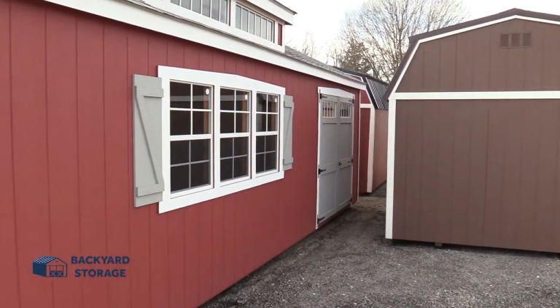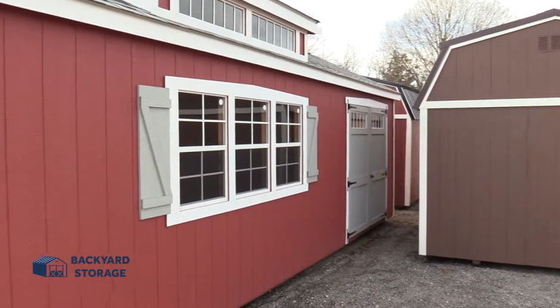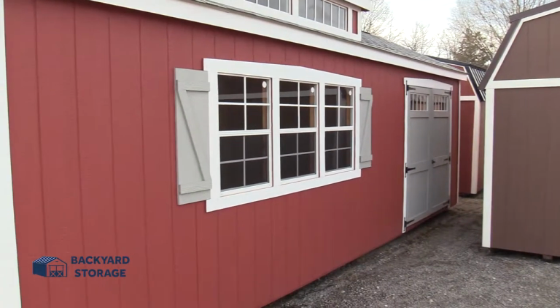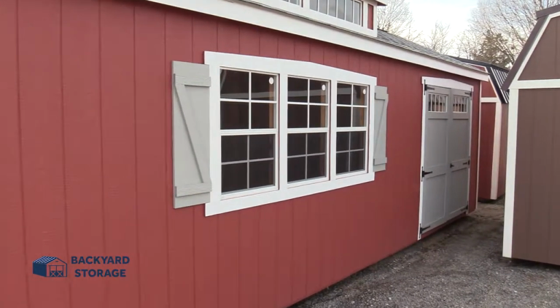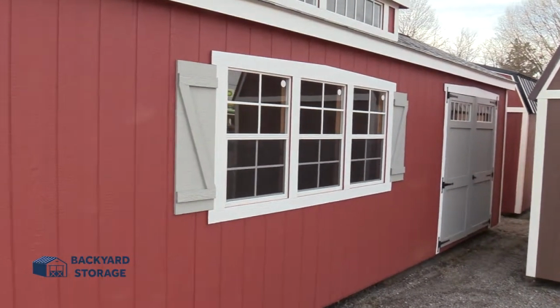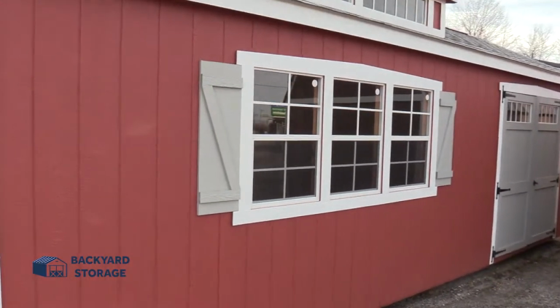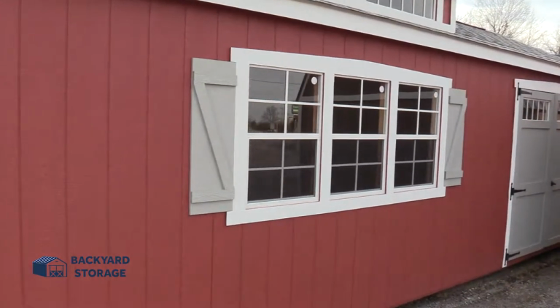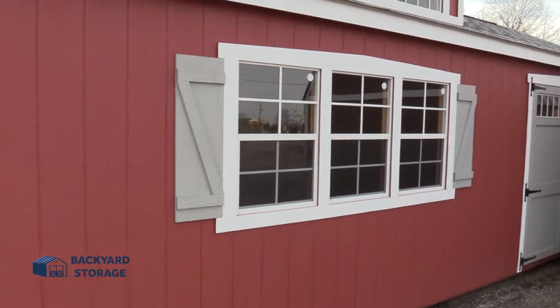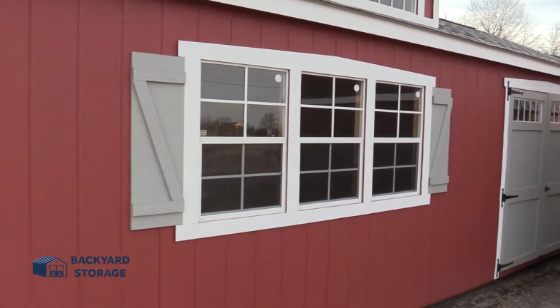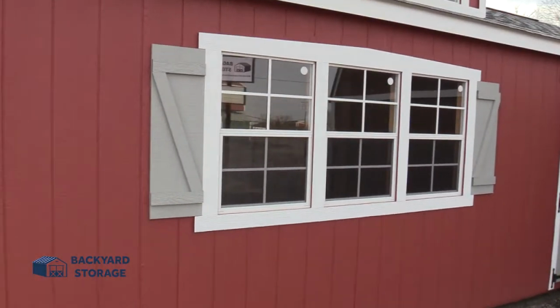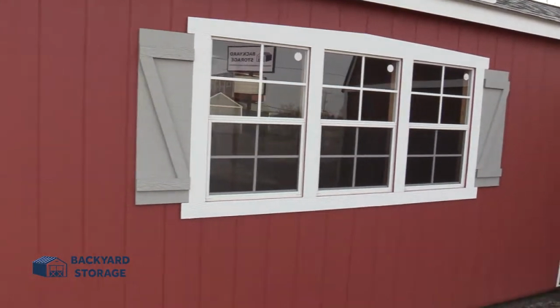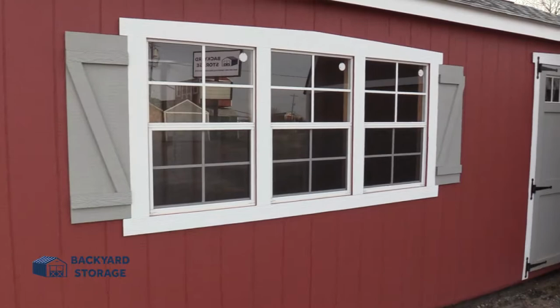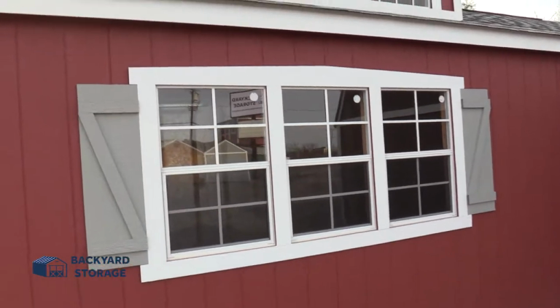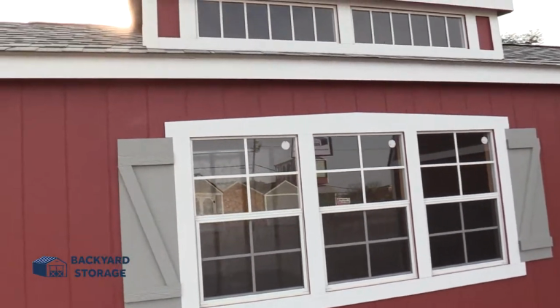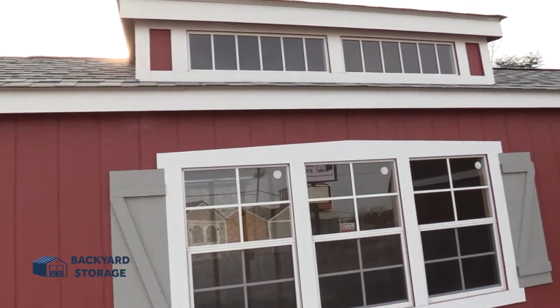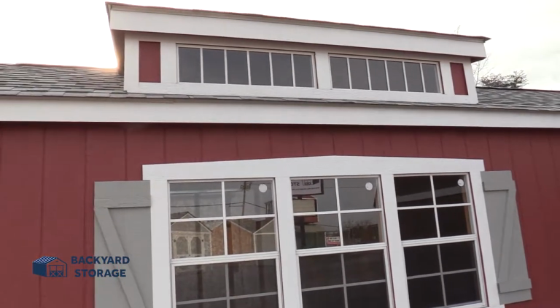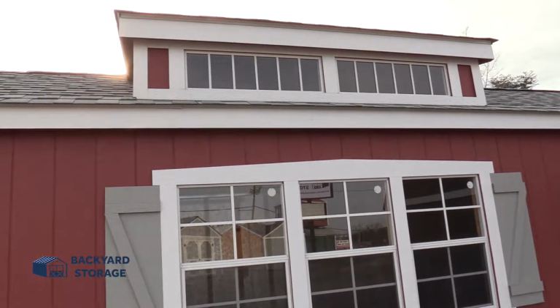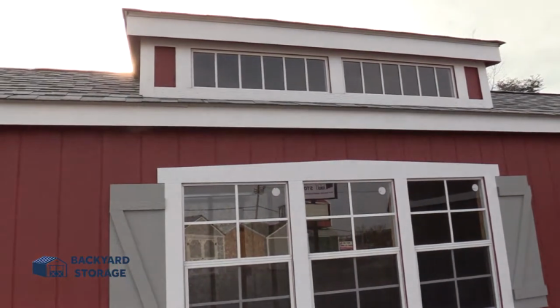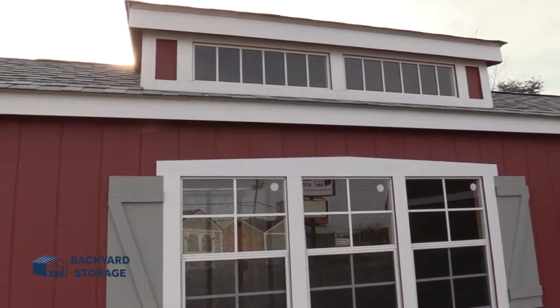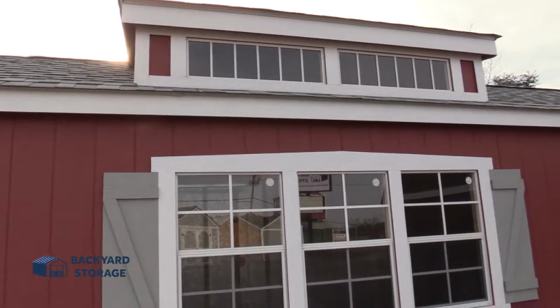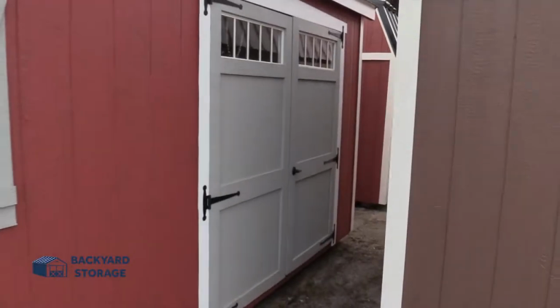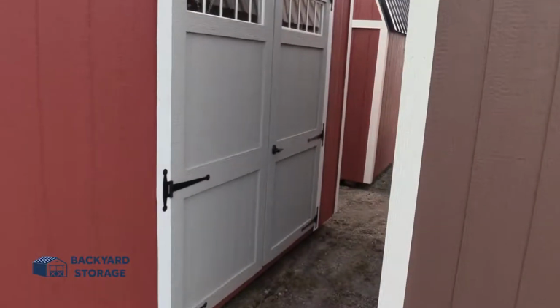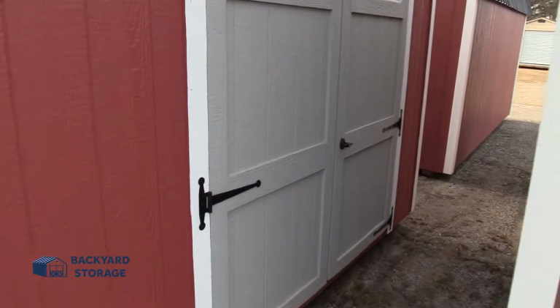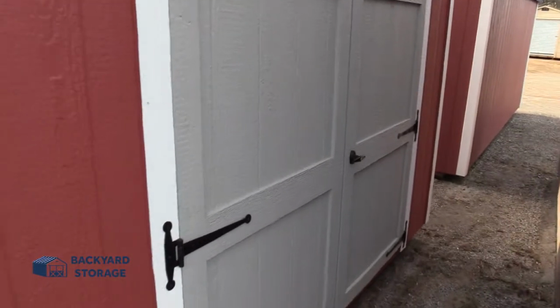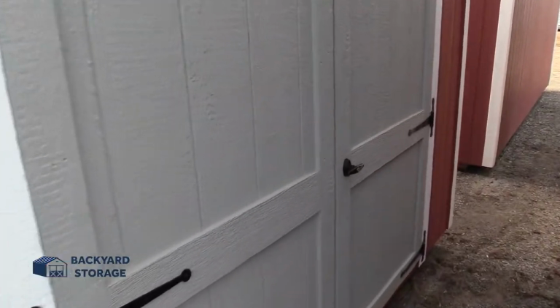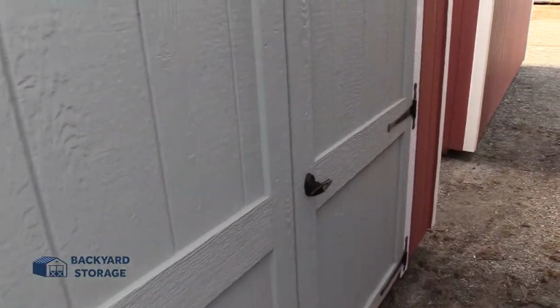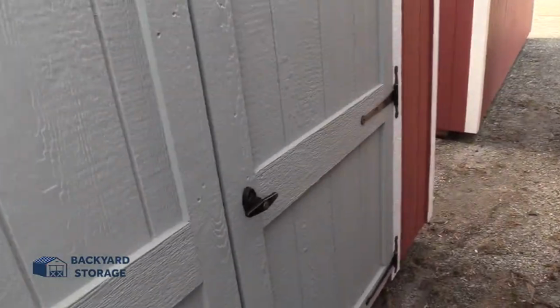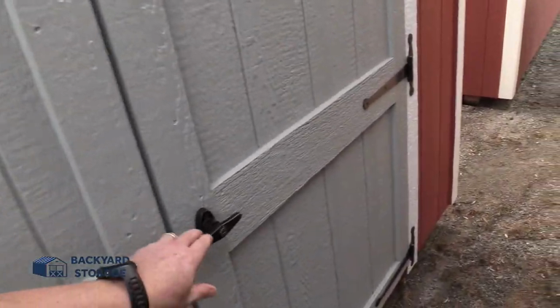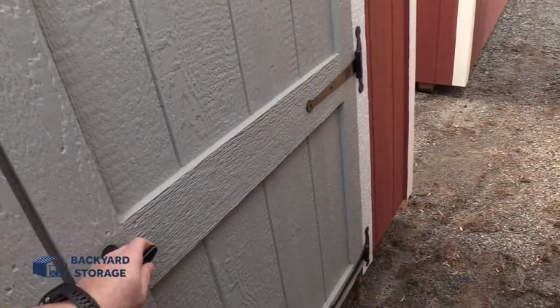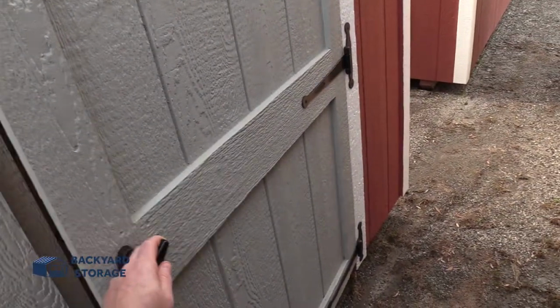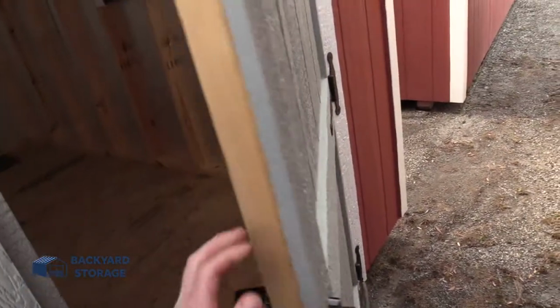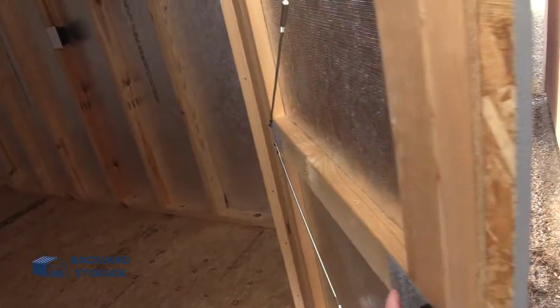This building has three 24x36 windows with screens, which are very convenient to use. And look at this — a built-in transom dormer to let in that natural light. Take a look at this double door here. Very easy to use.